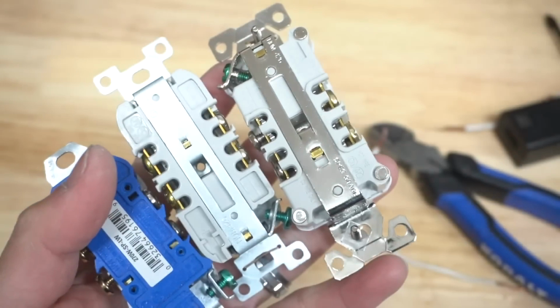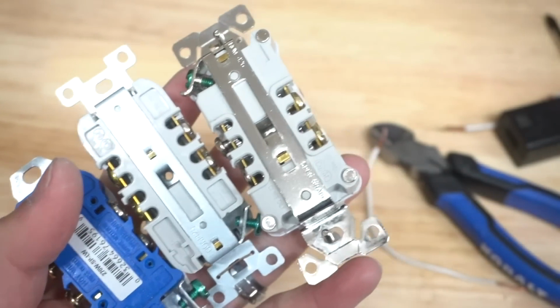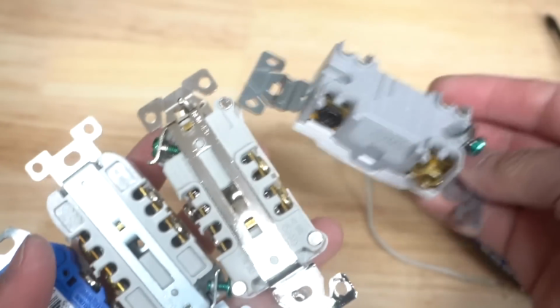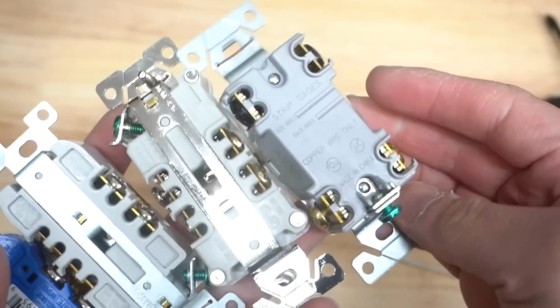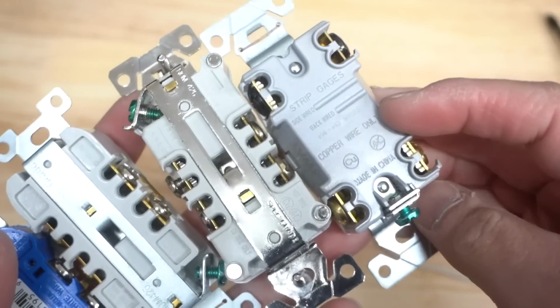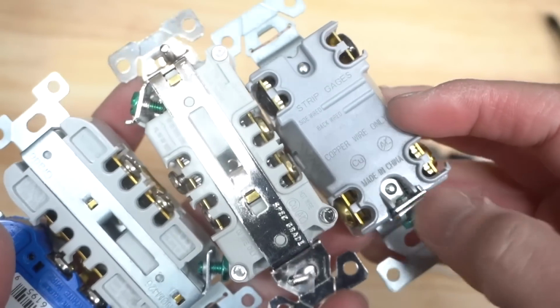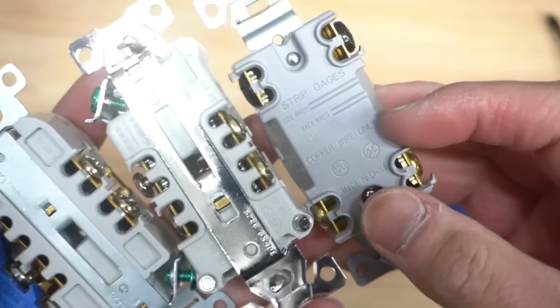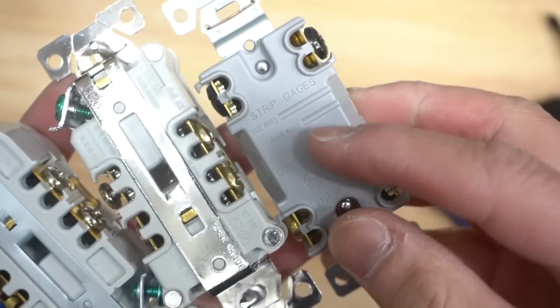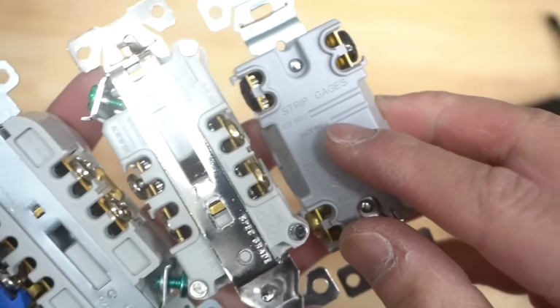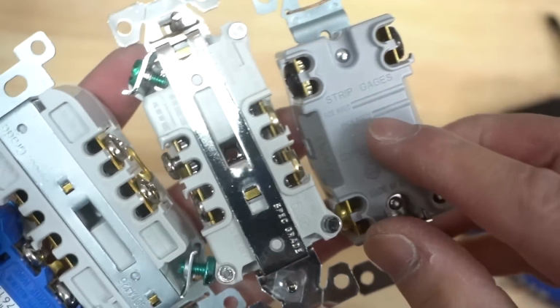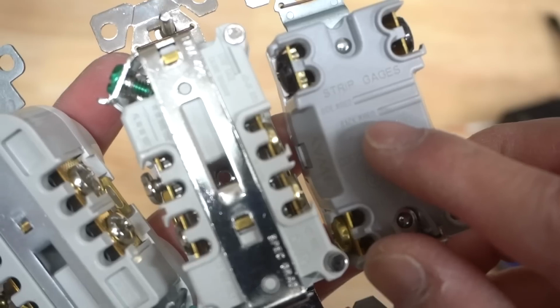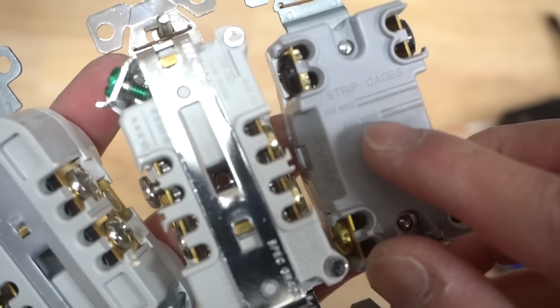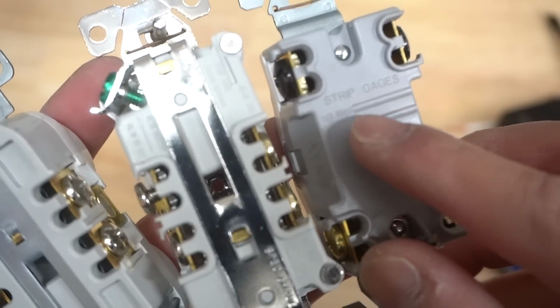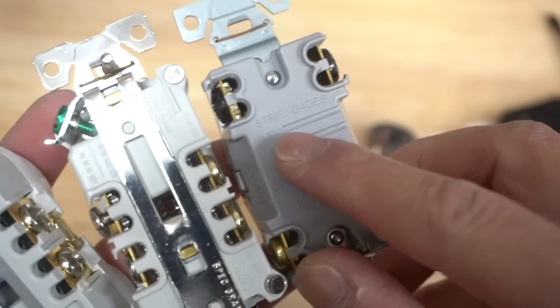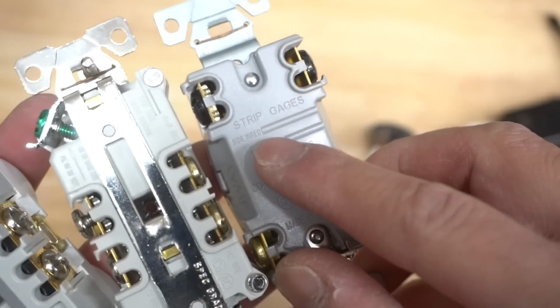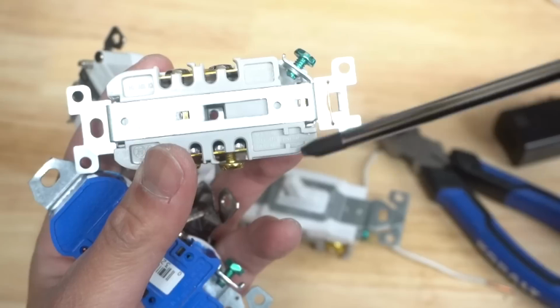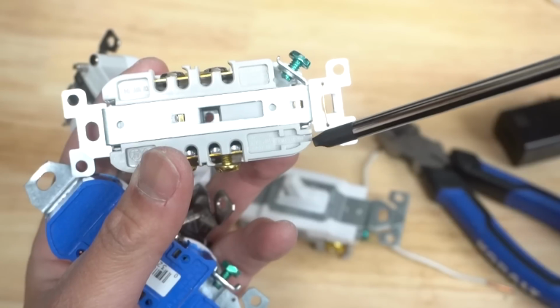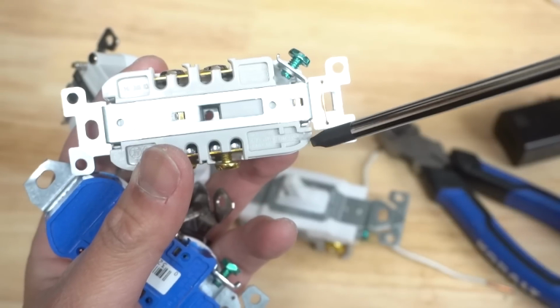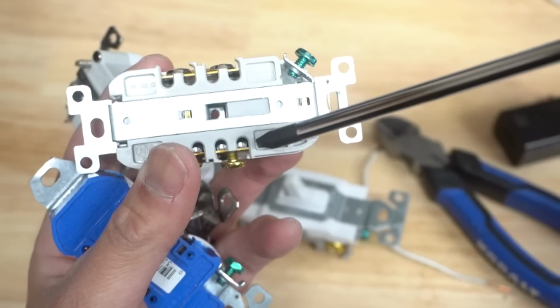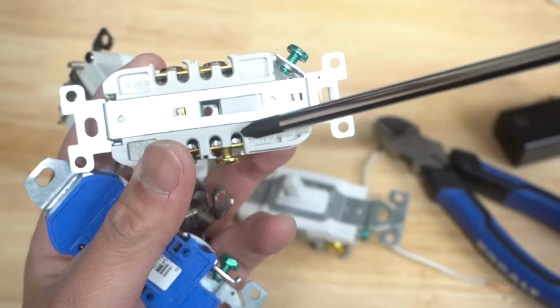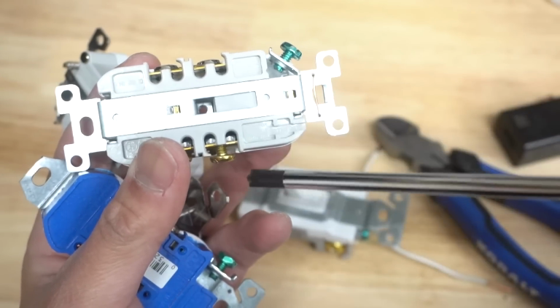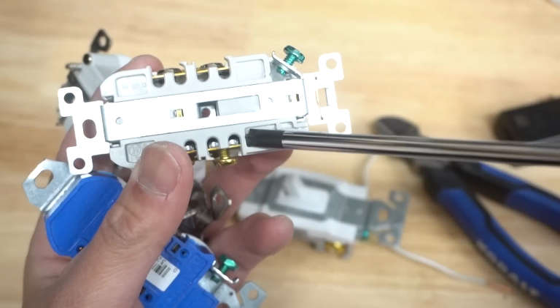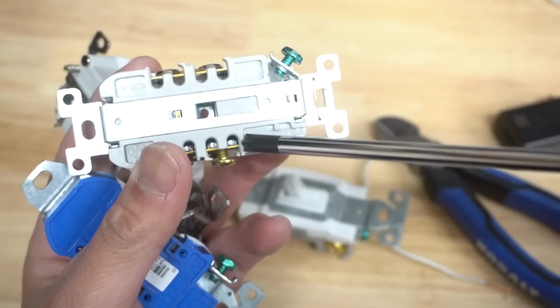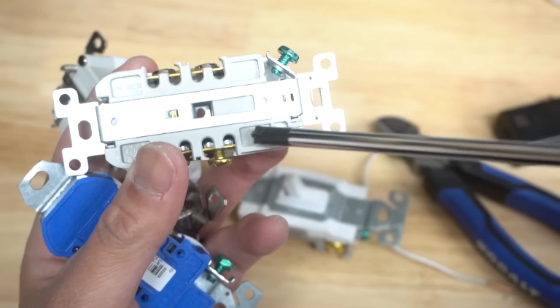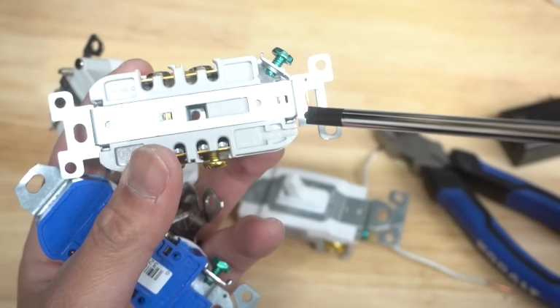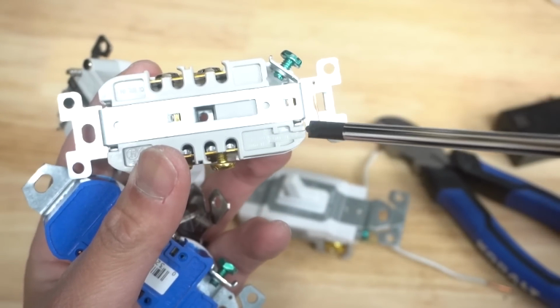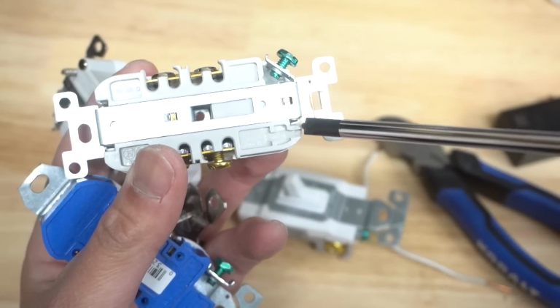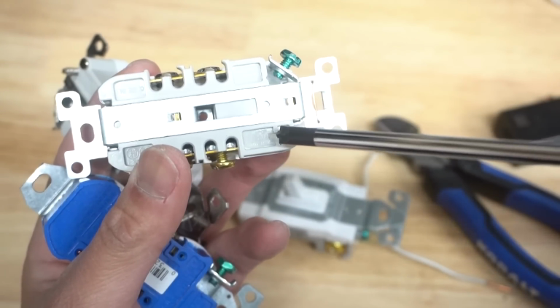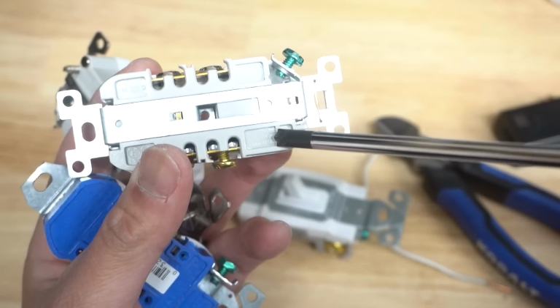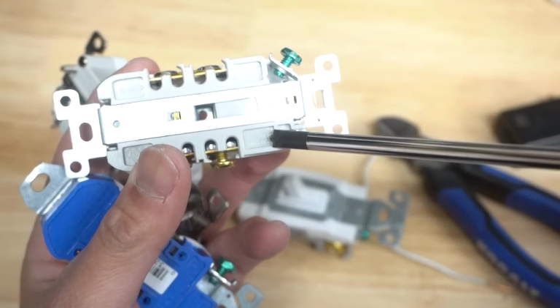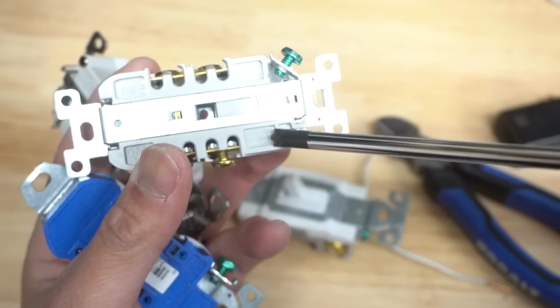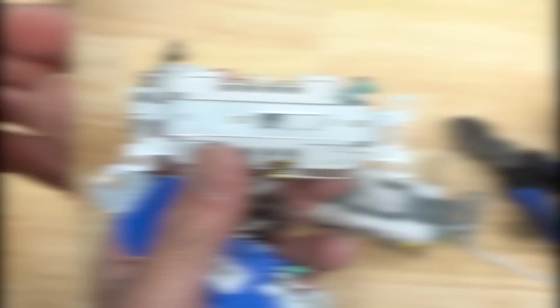Looking at a switch, it has a strip gauge as well. From one end to the other is the side wire measurement, and the other measurement is for back wiring.